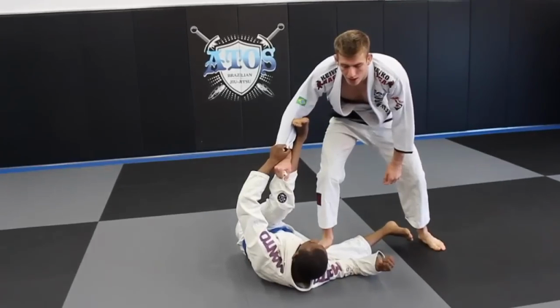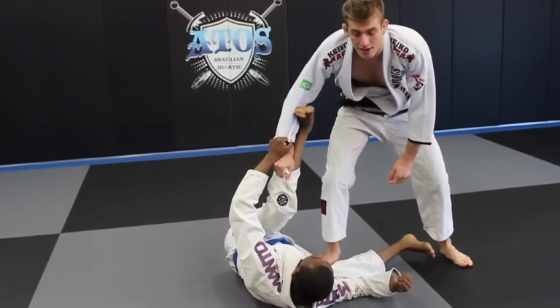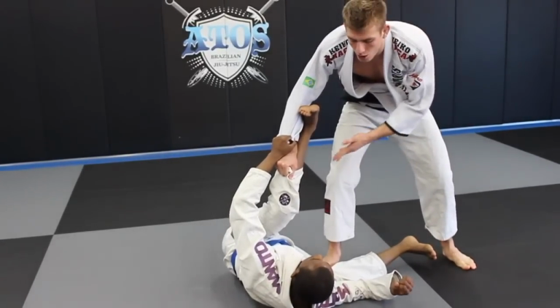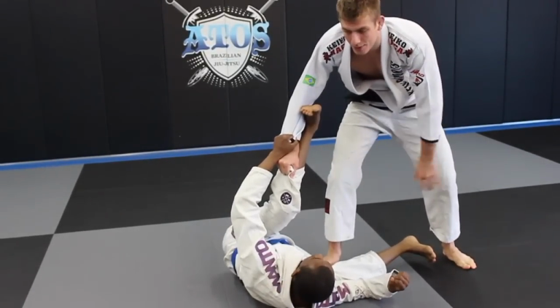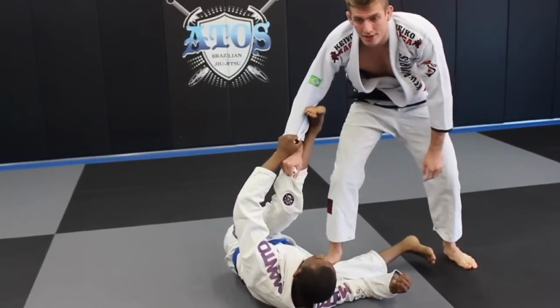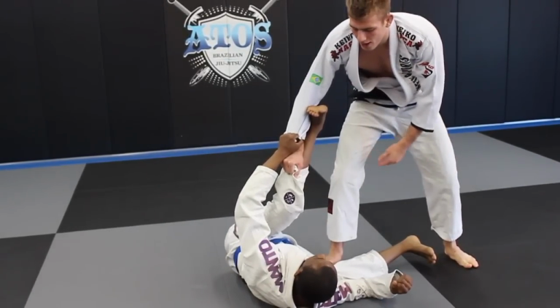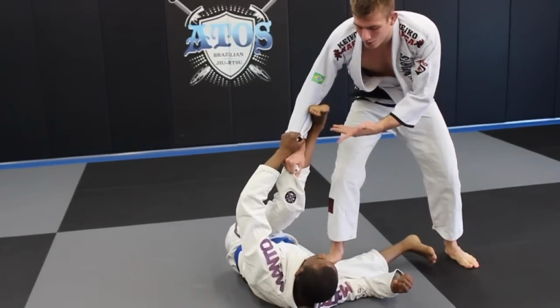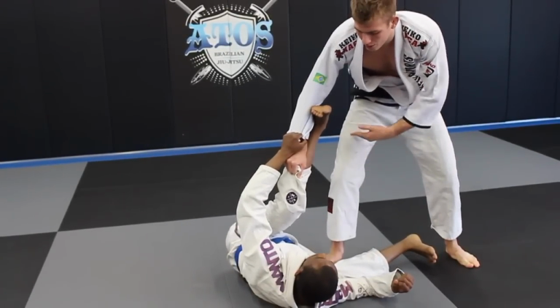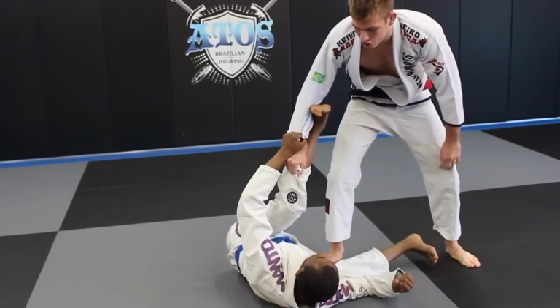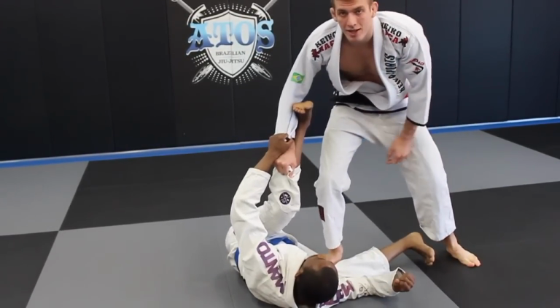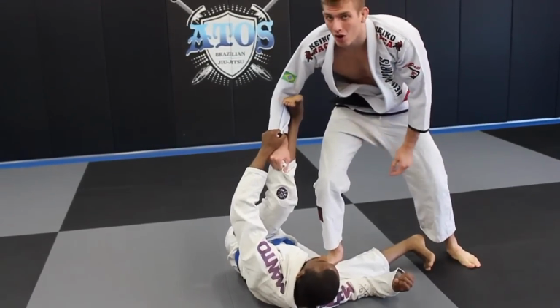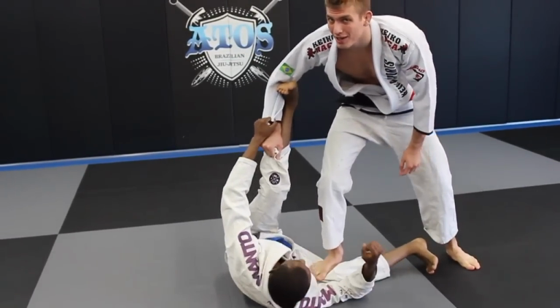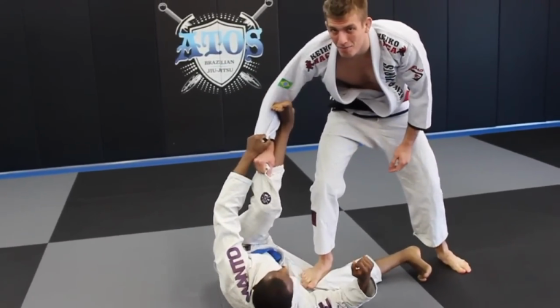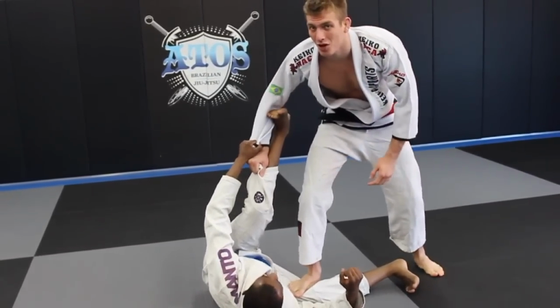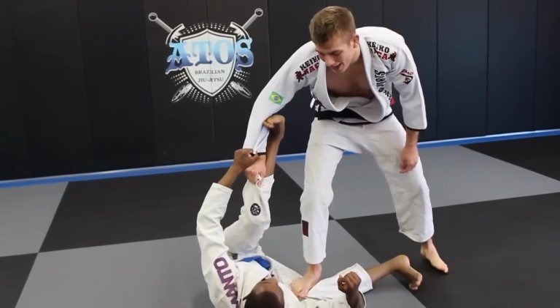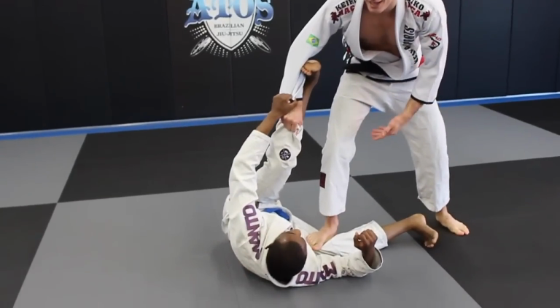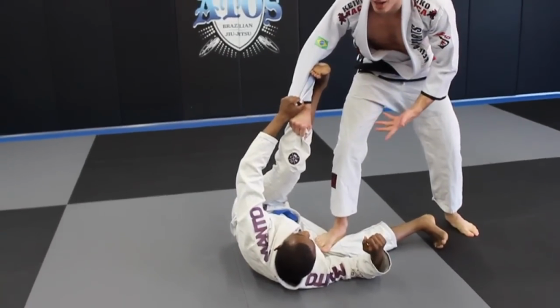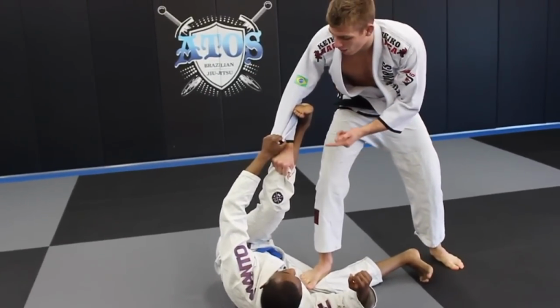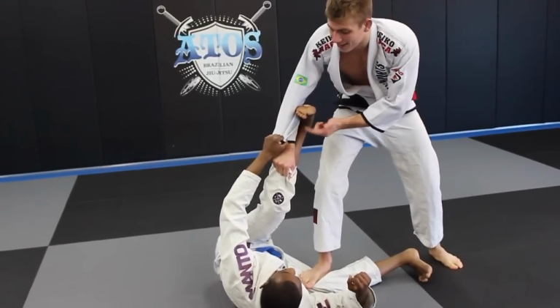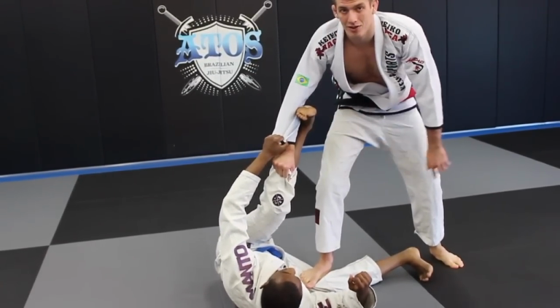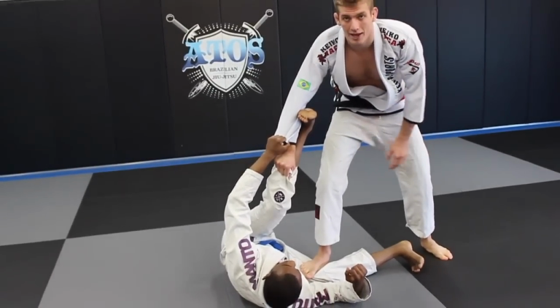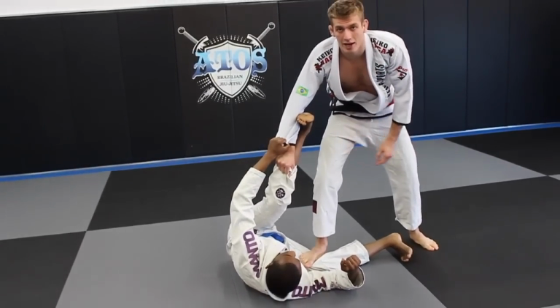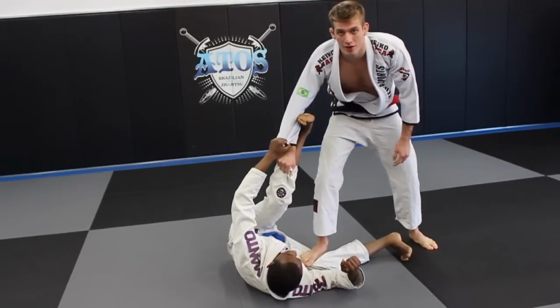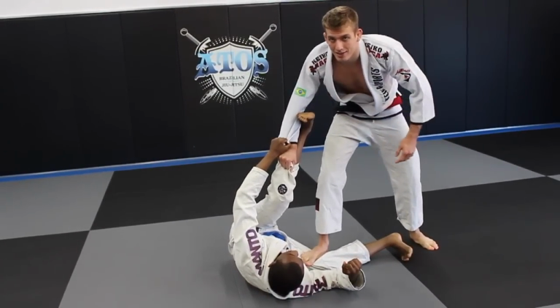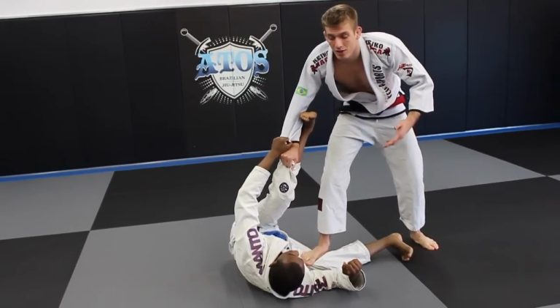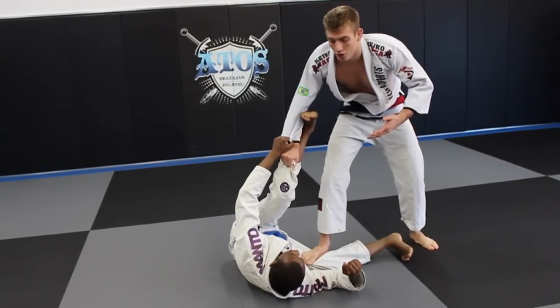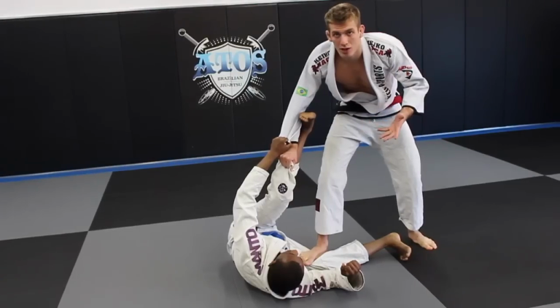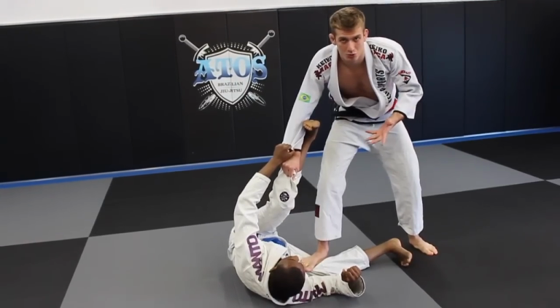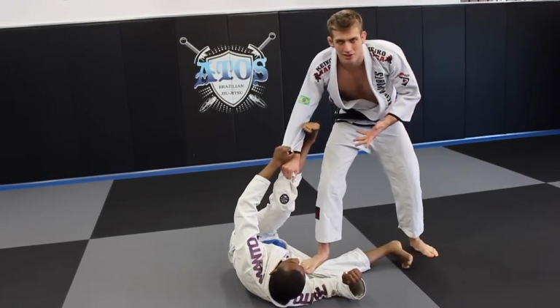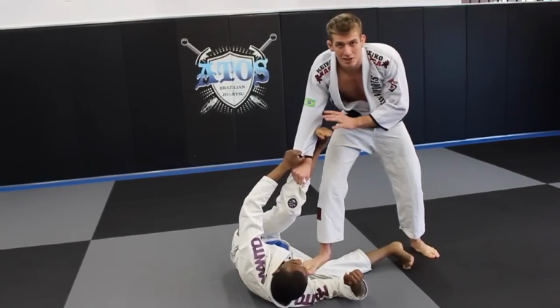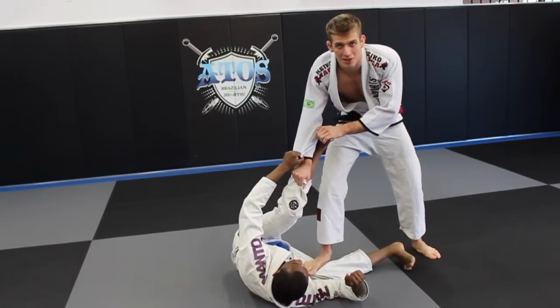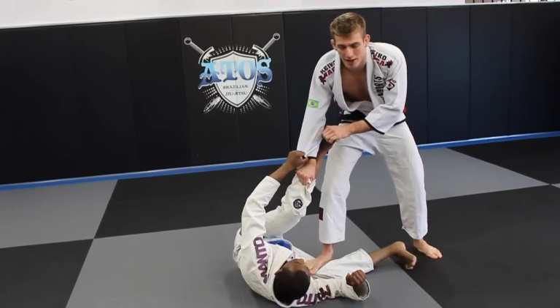What that does is it locks his hips in place. Now, no matter where he tries to shrimp, he has all 190 of my pounds on his leg — he's stuck. Now all I have to contend with is one leg. Would you rather pass the guard of a guy who has two legs or one leg? It's always going to be easier if he only has one leg.